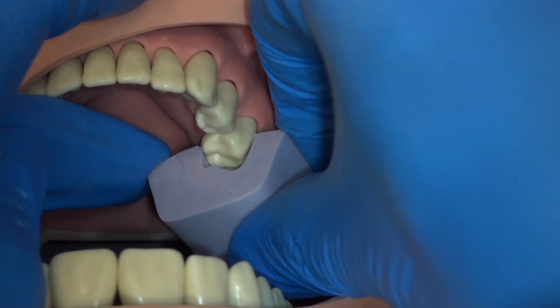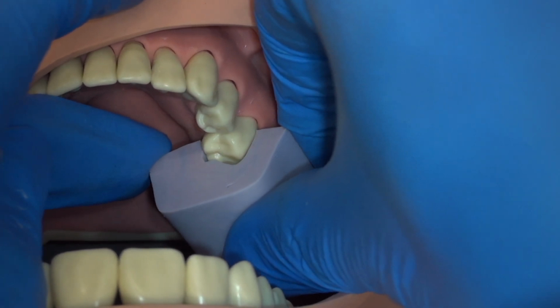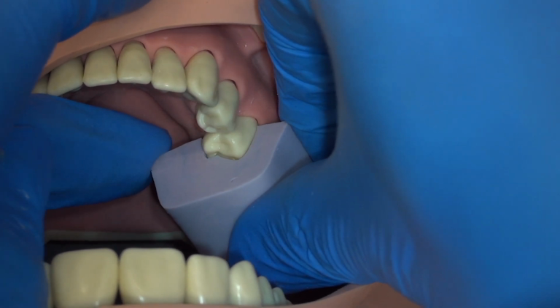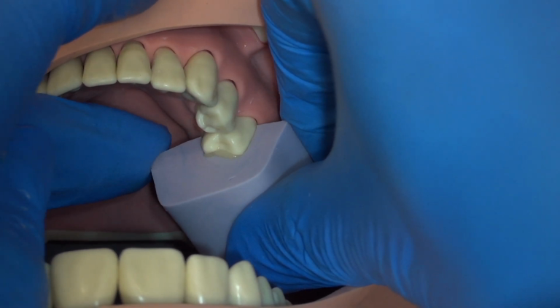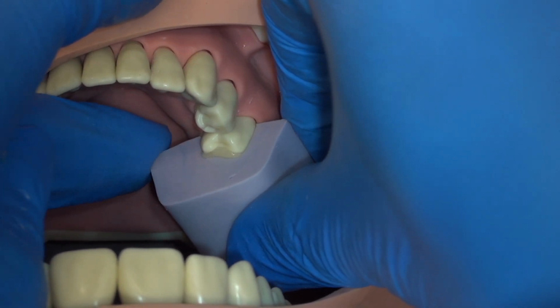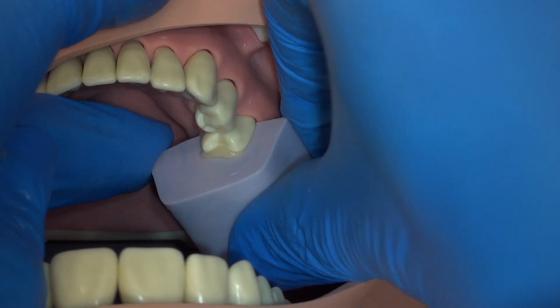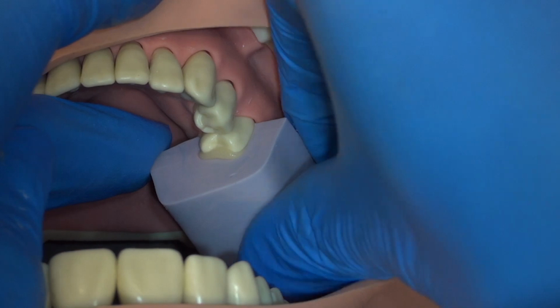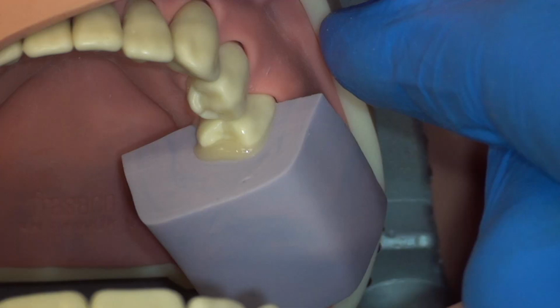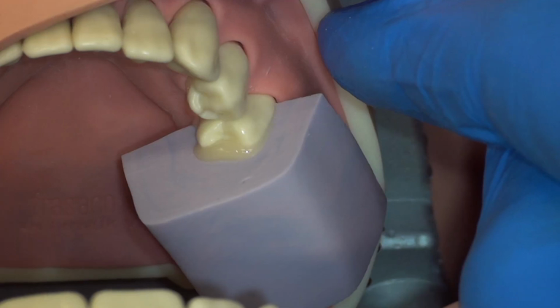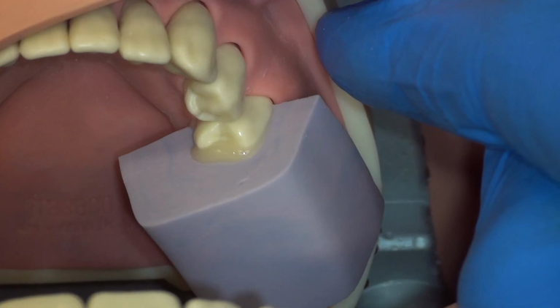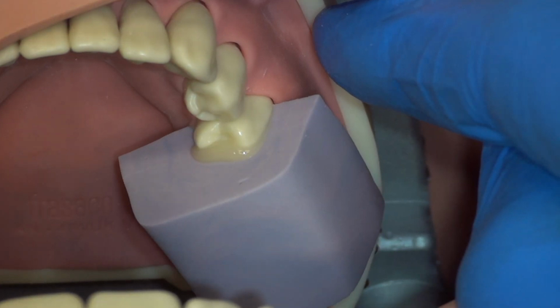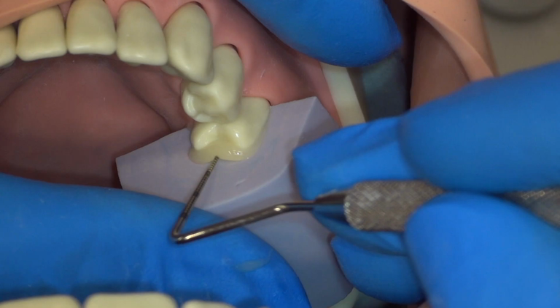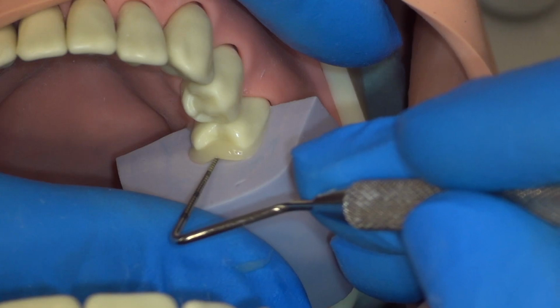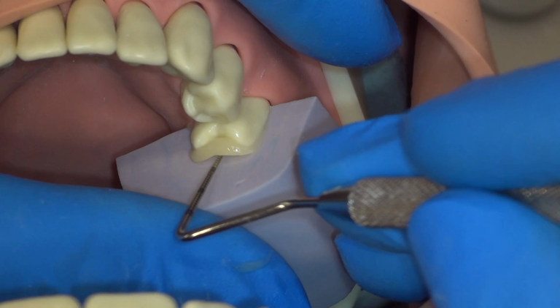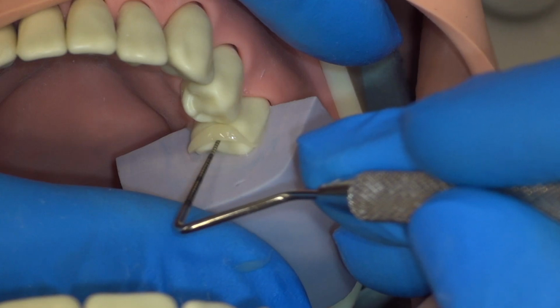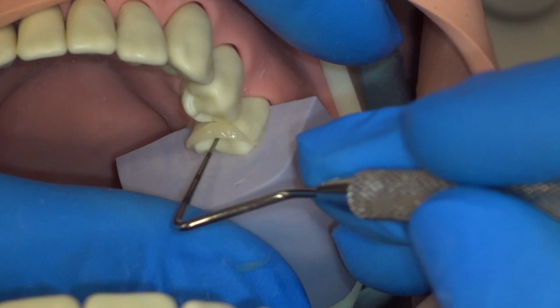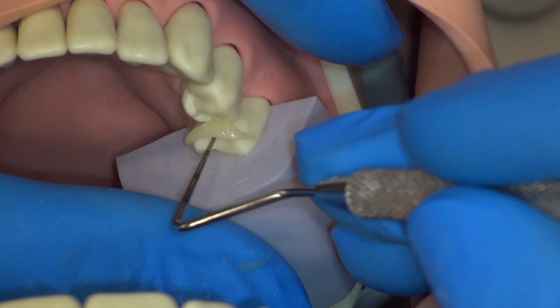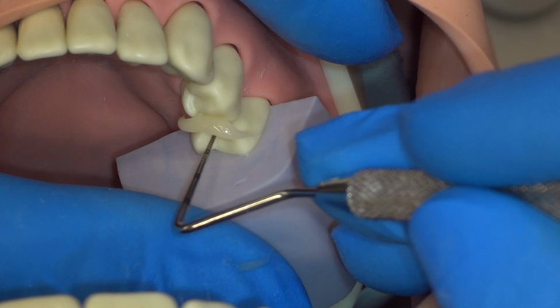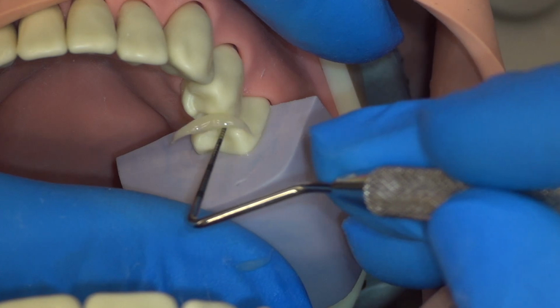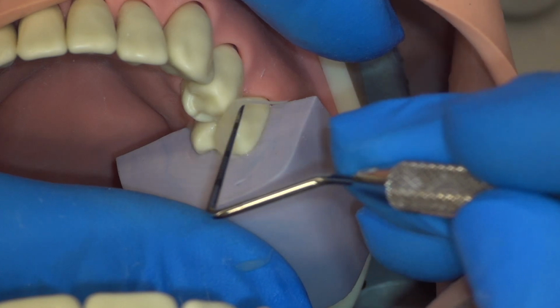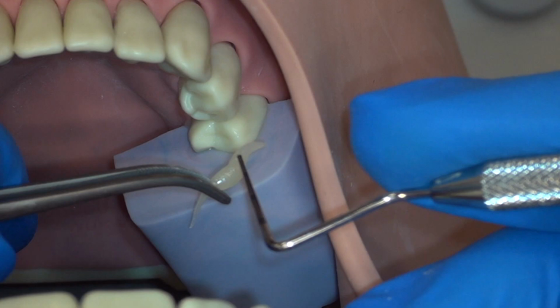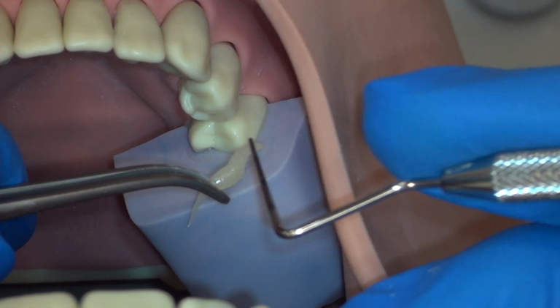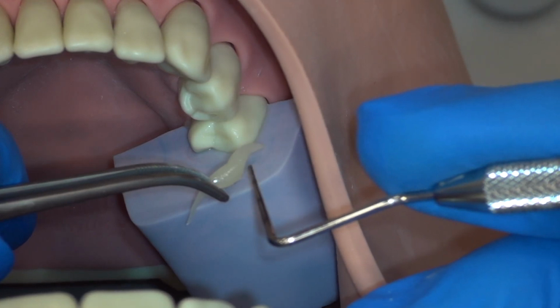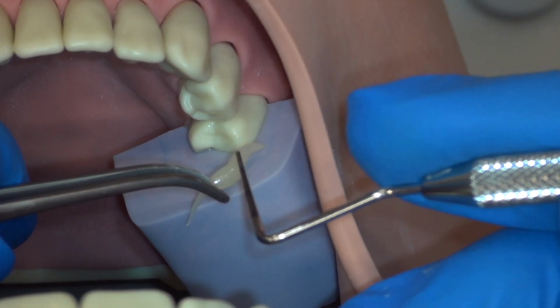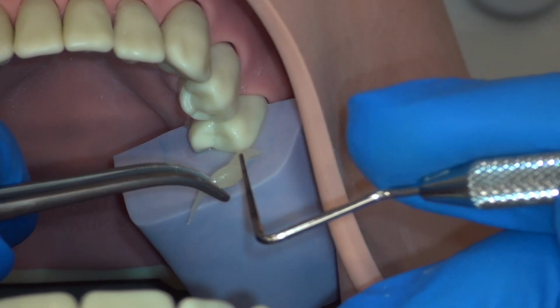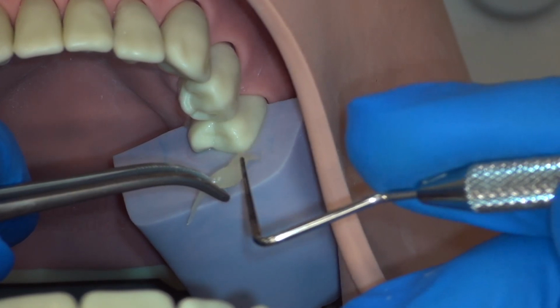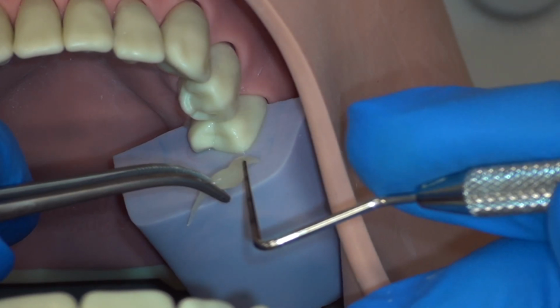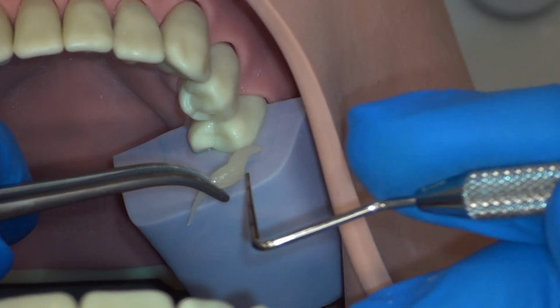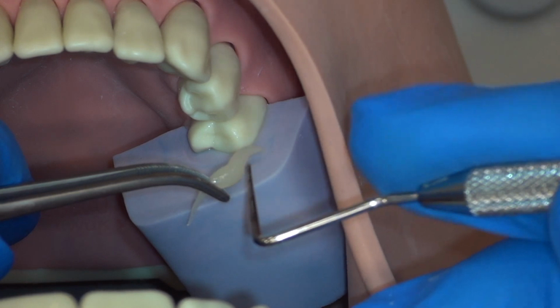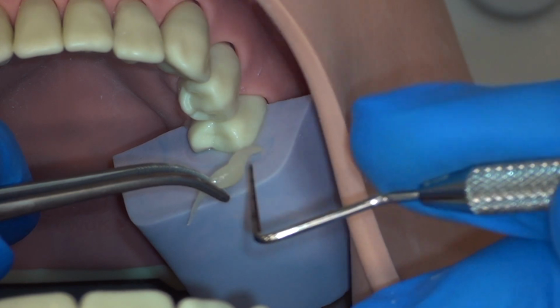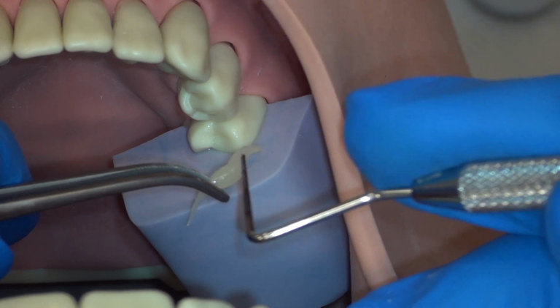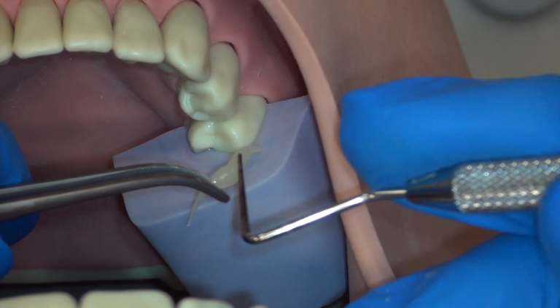We seat the filled putty intra-orally and ensure that the seating is complete. As we remove the small amount of excess, we can visually confirm that the putty was seated perfectly. We can keep this small amount of excess and use it to determine how set our material is.